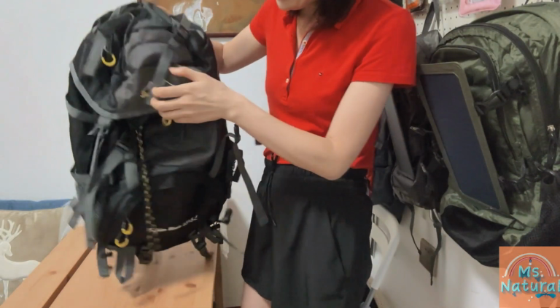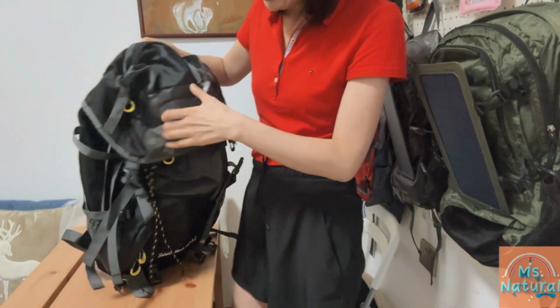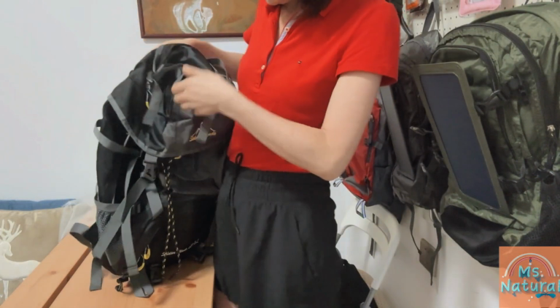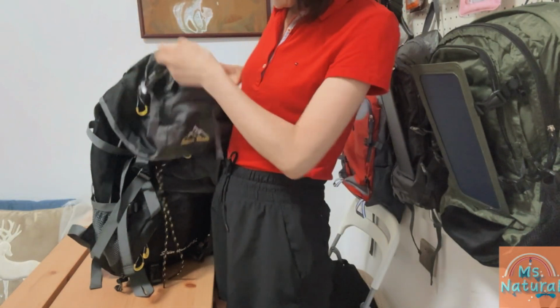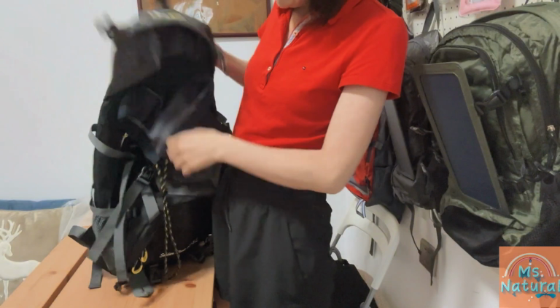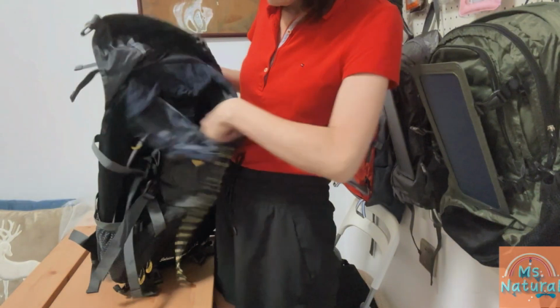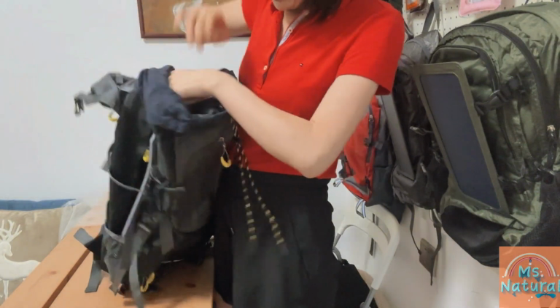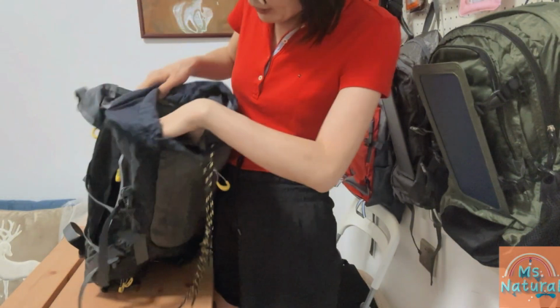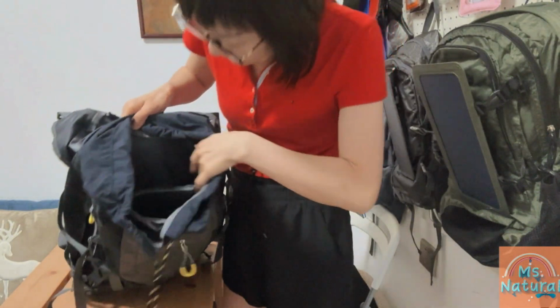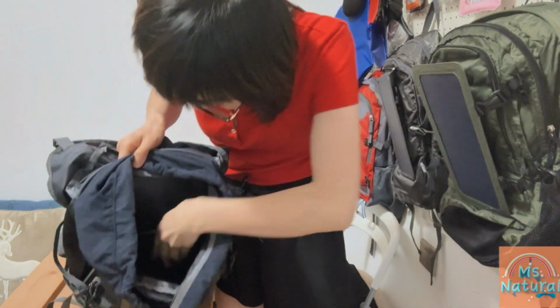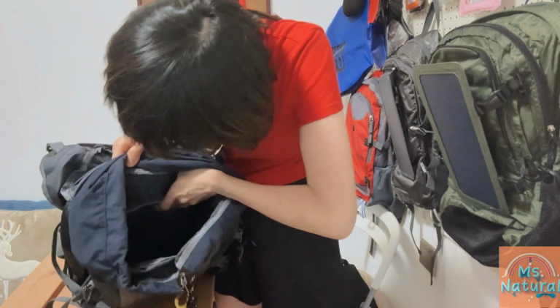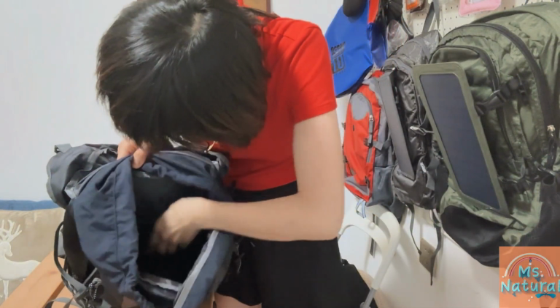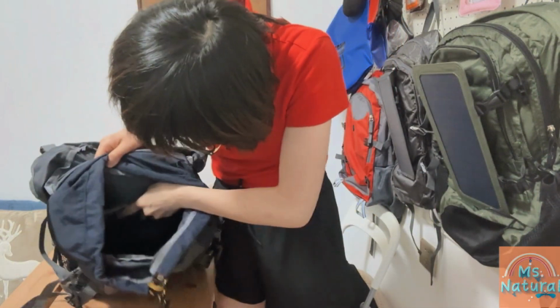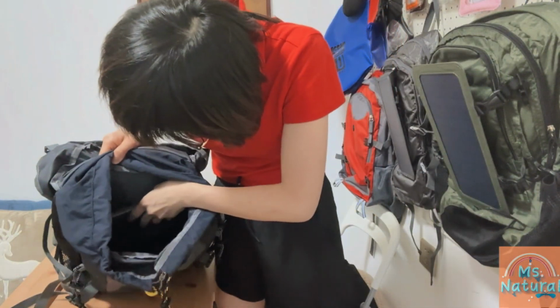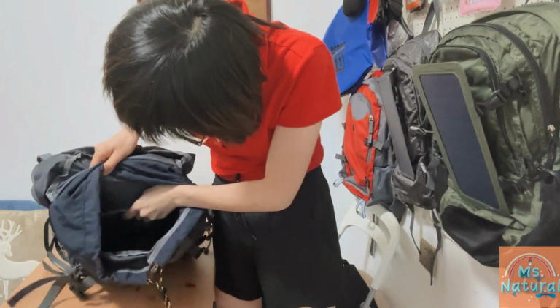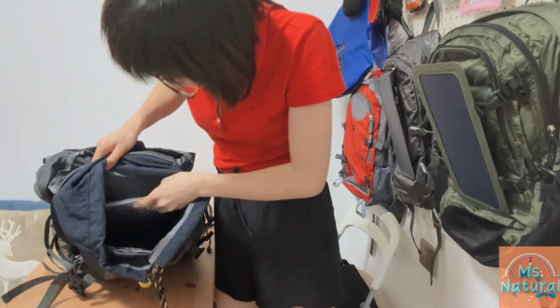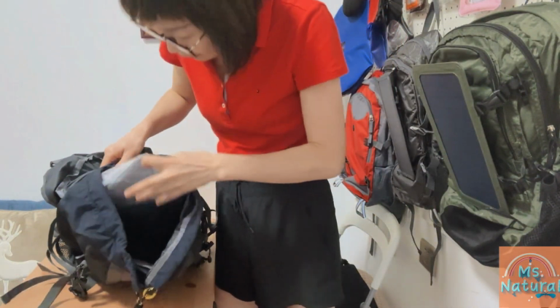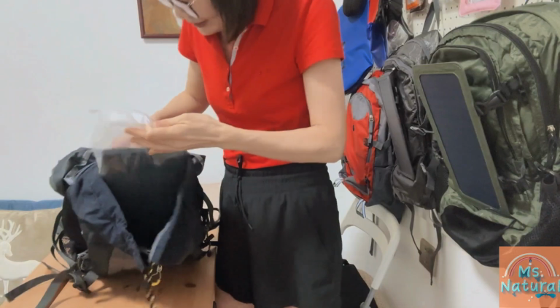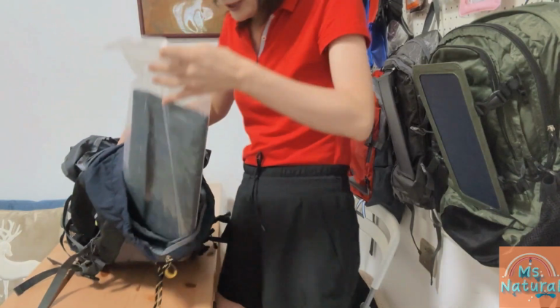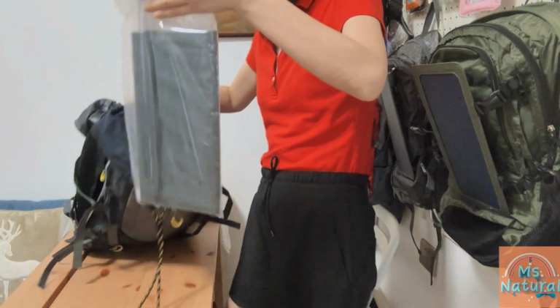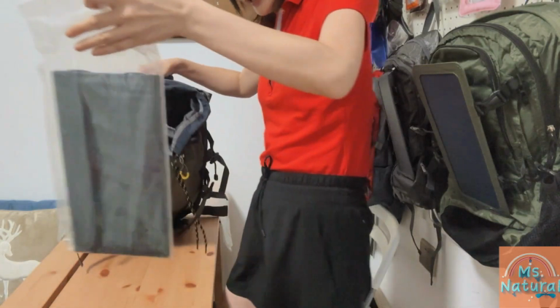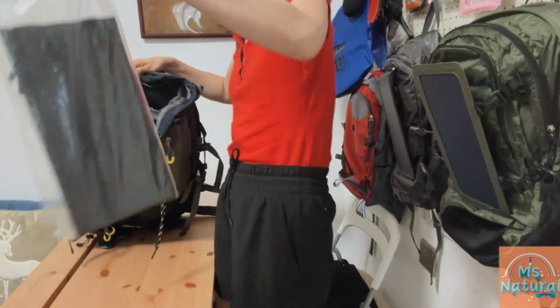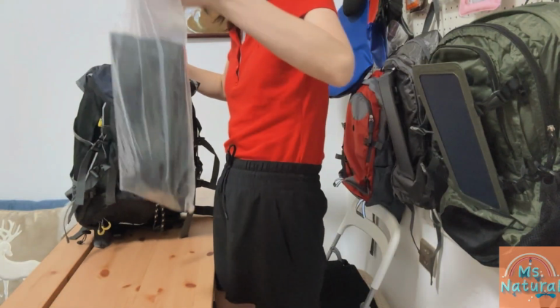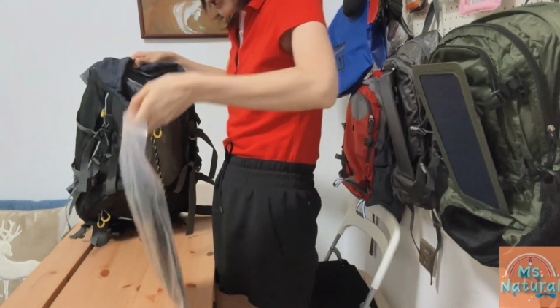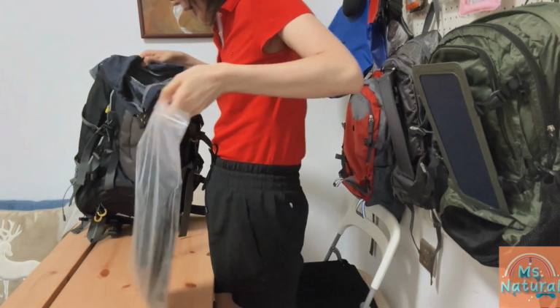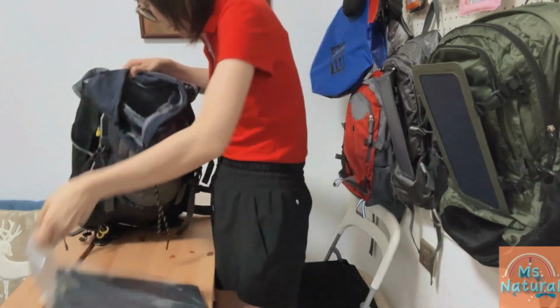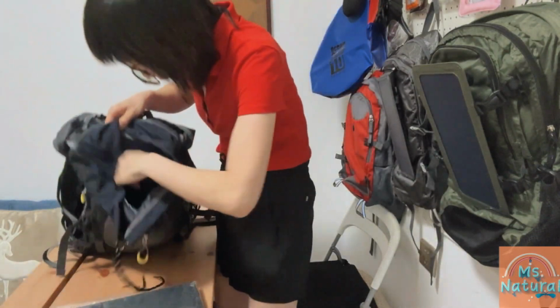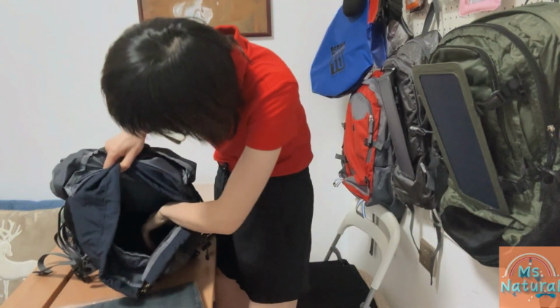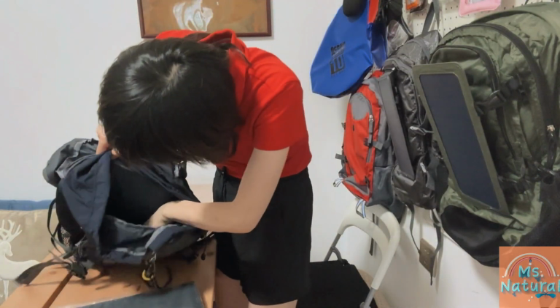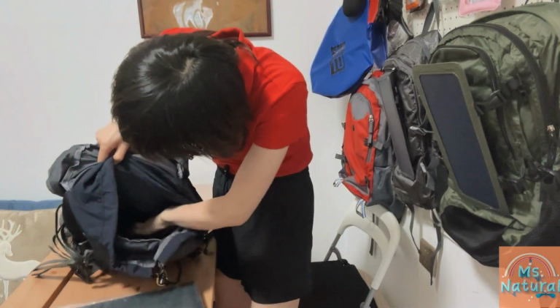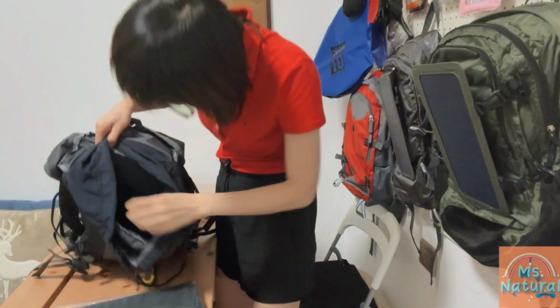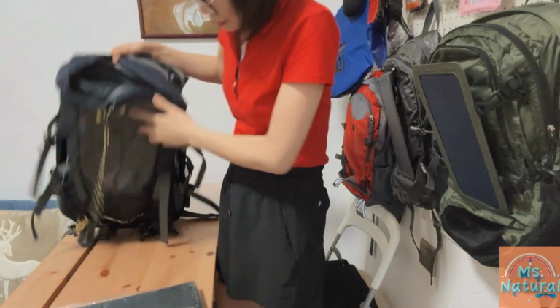Now let's see the inside. It's very simple — there is a separator to help you organize your stuff nicely. We take out the solar panel and there's a layer here separating it.